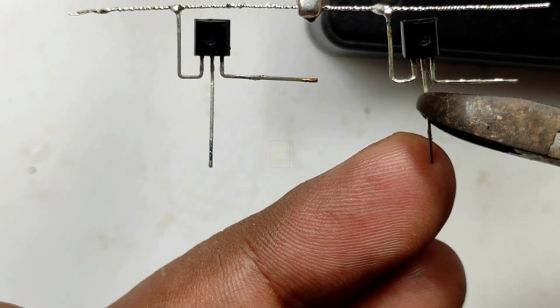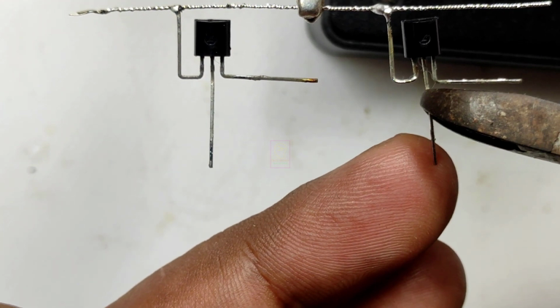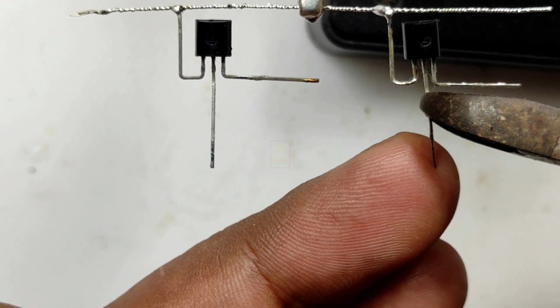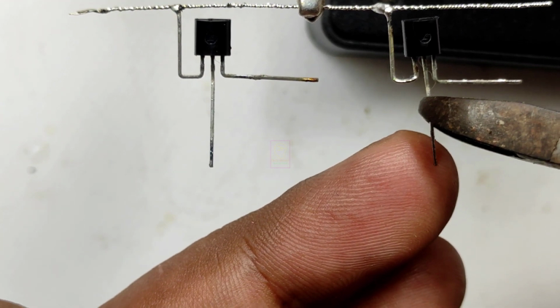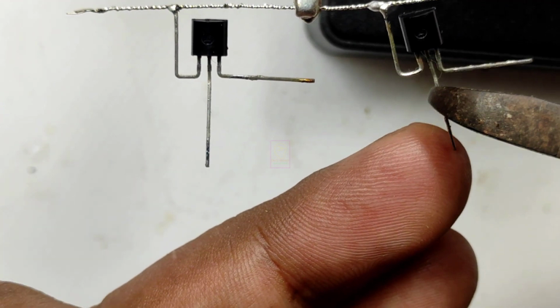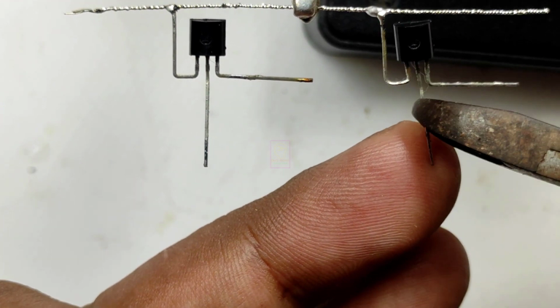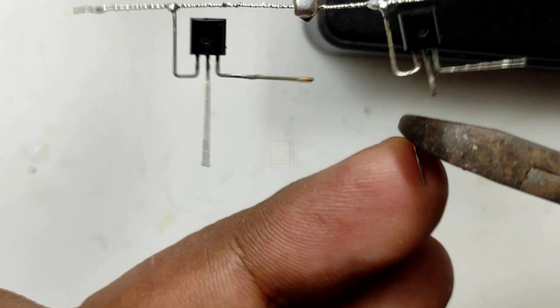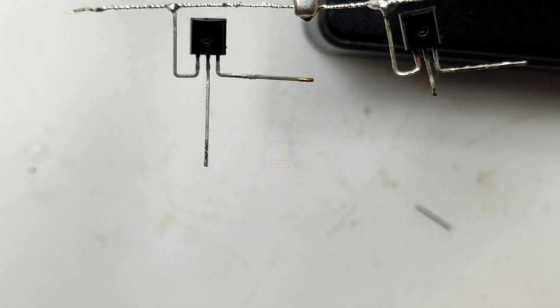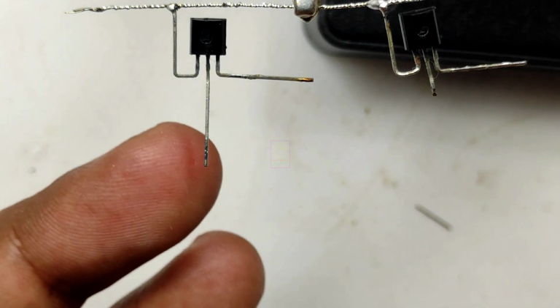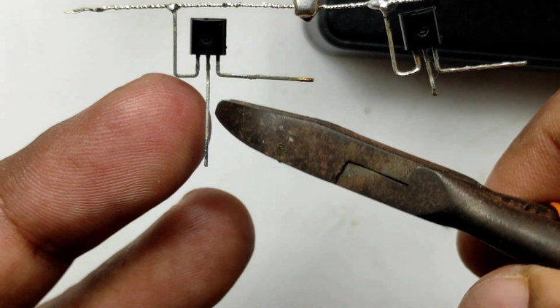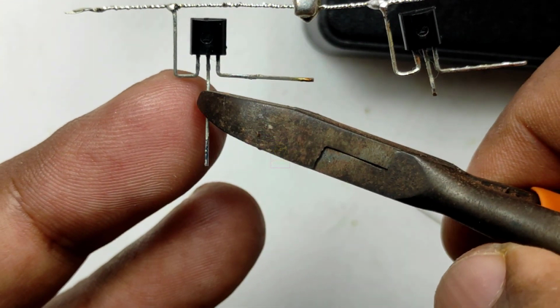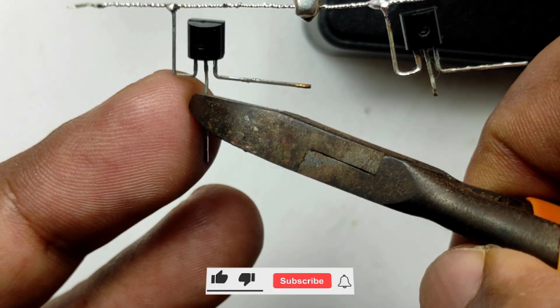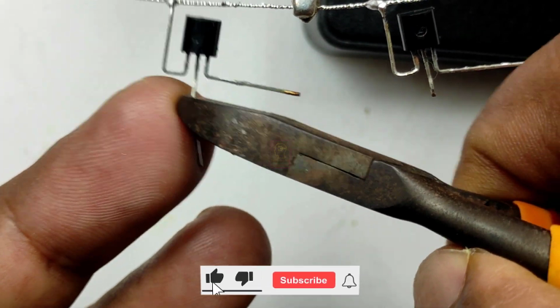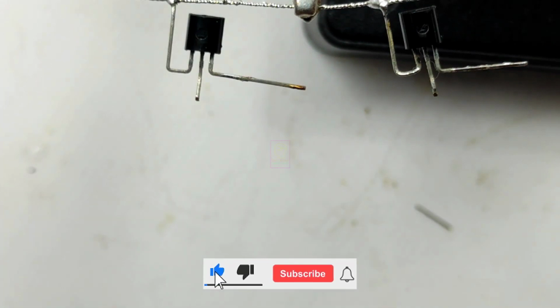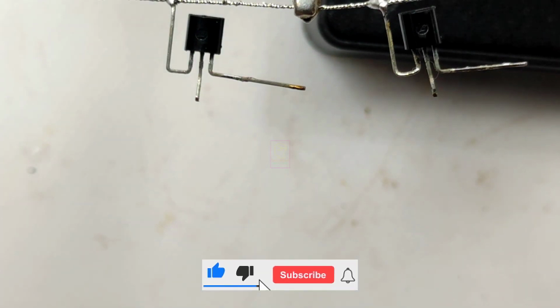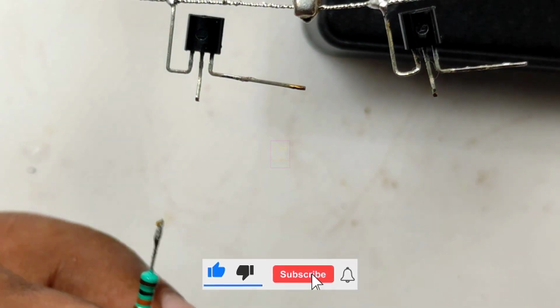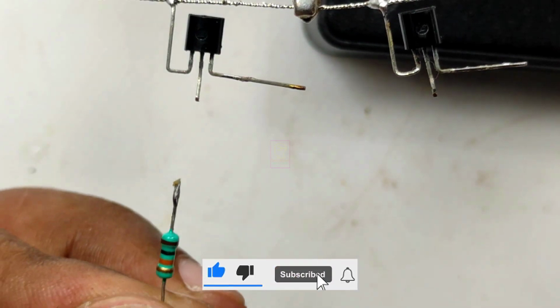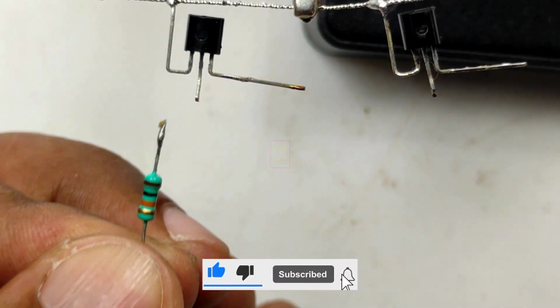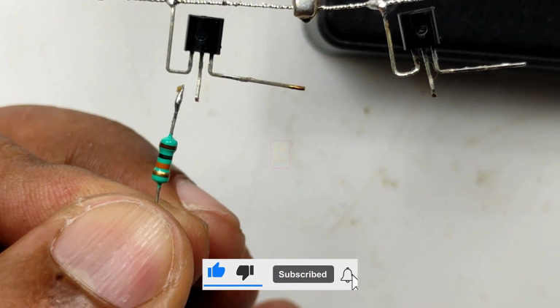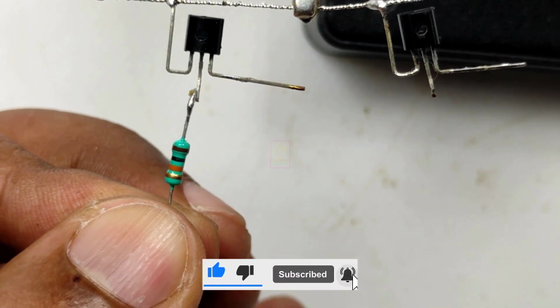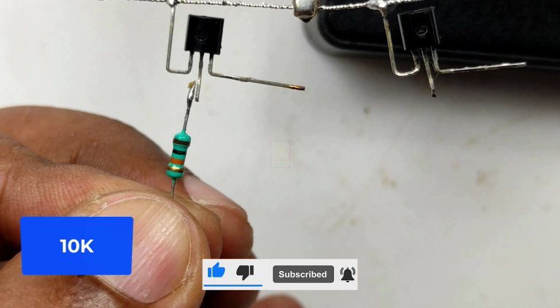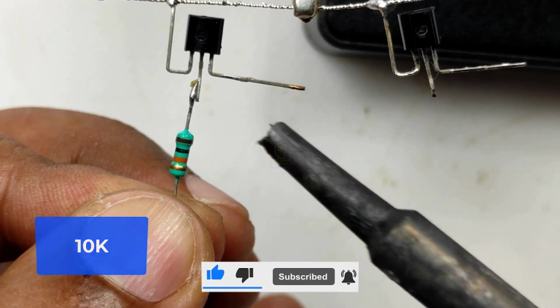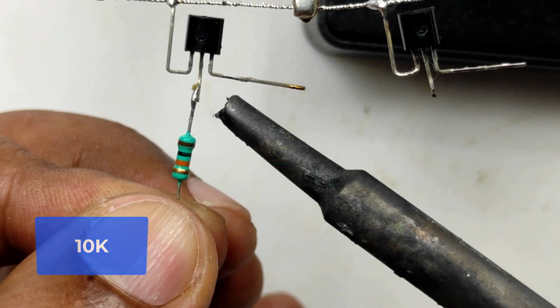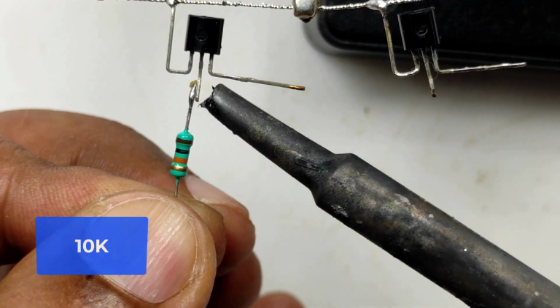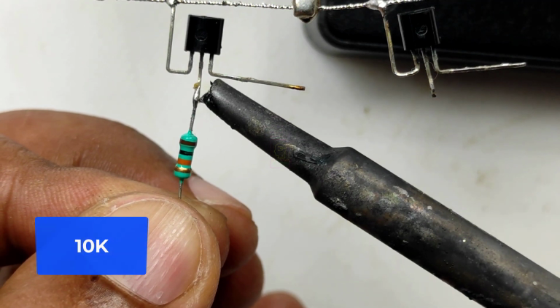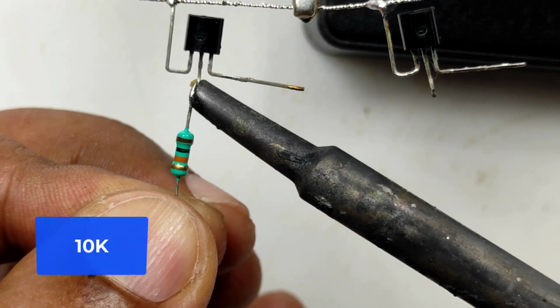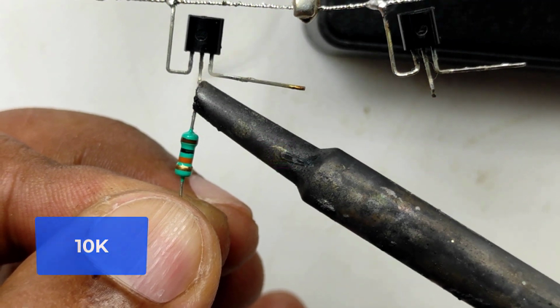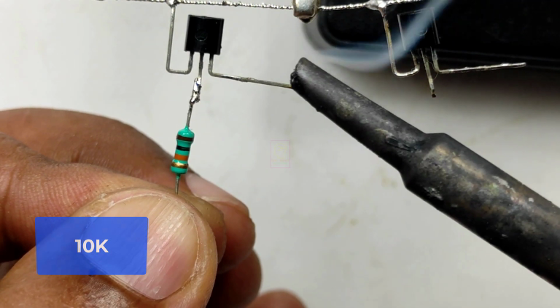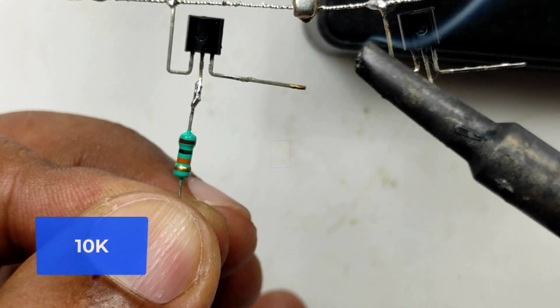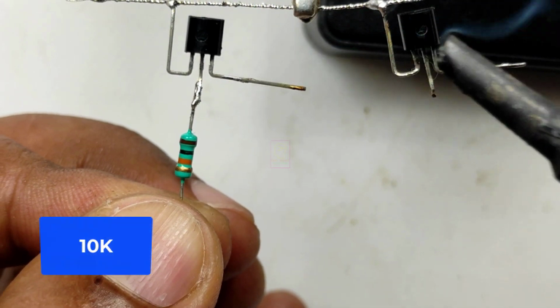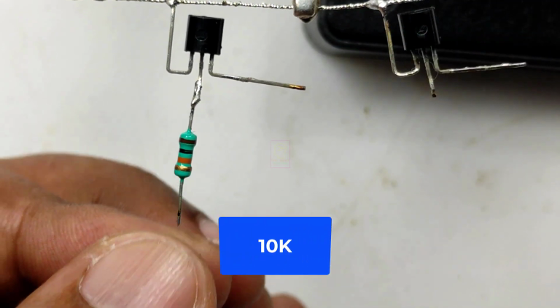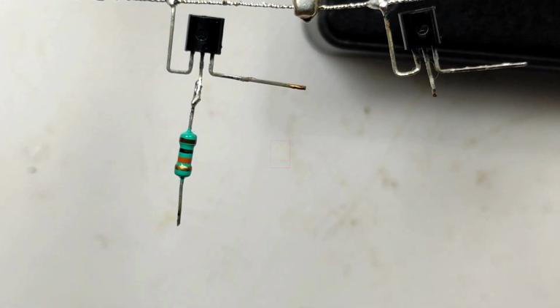The circuit diagram is given at the end of this video. Please do not forget to subscribe to the channel, and if you like this video please click the like button and share it with your friends. Let's continue assembling this.